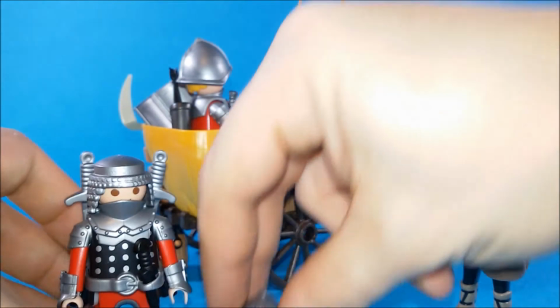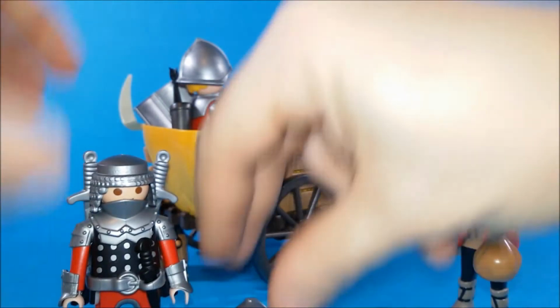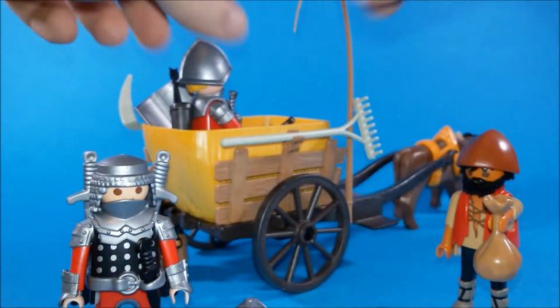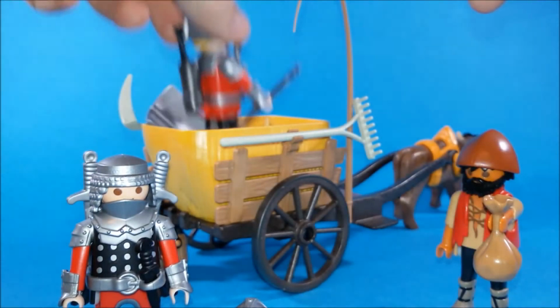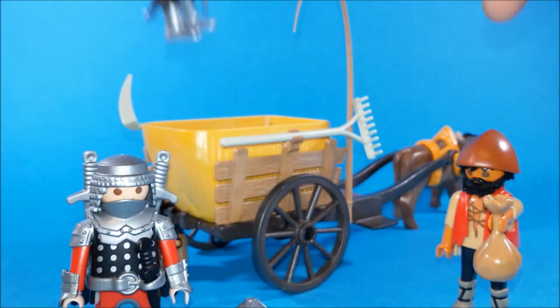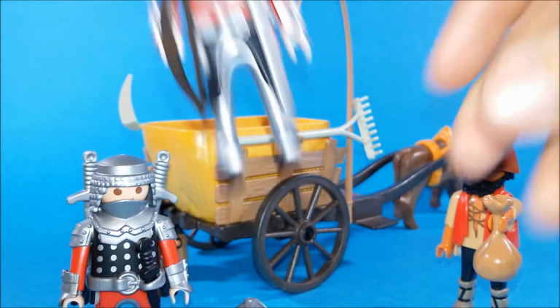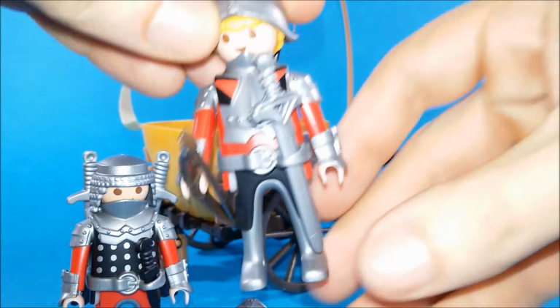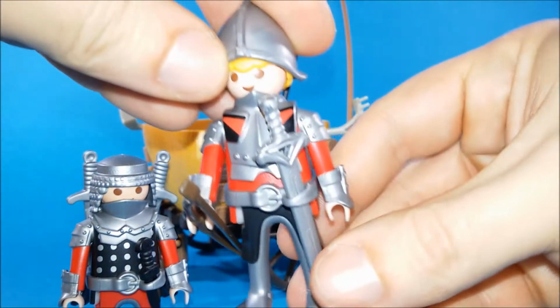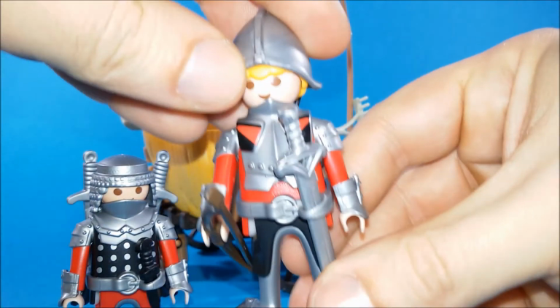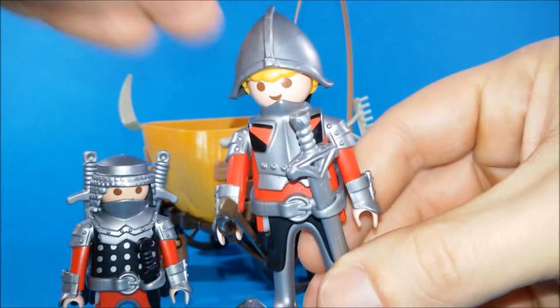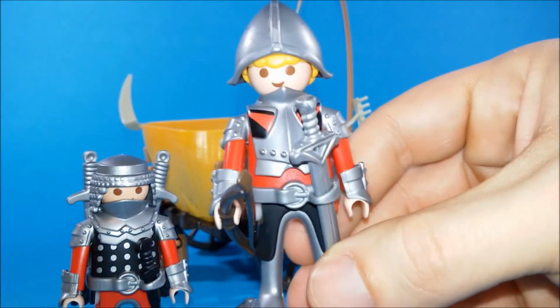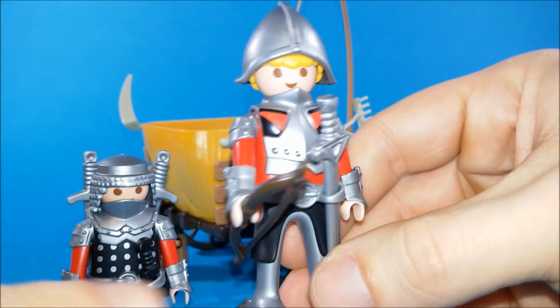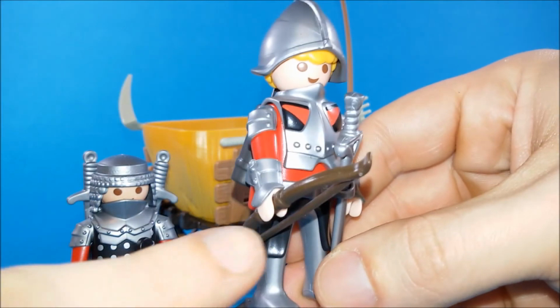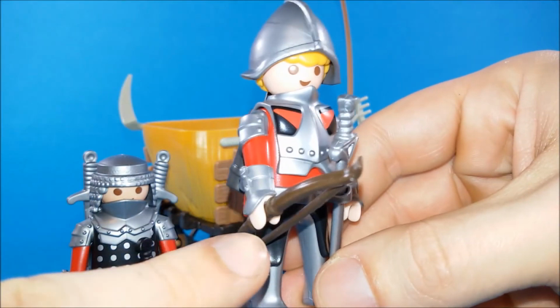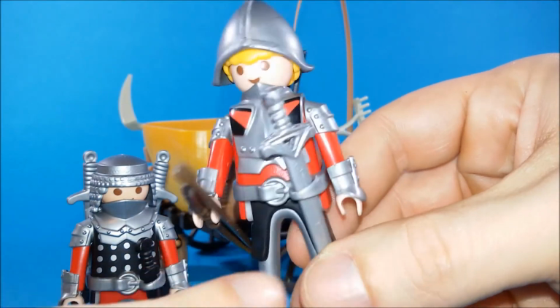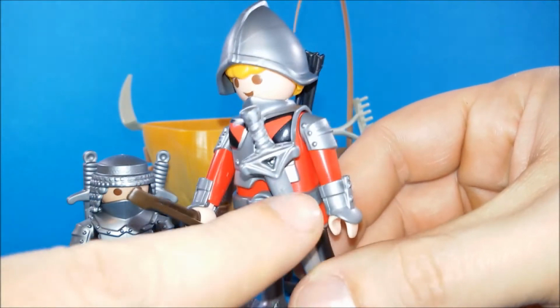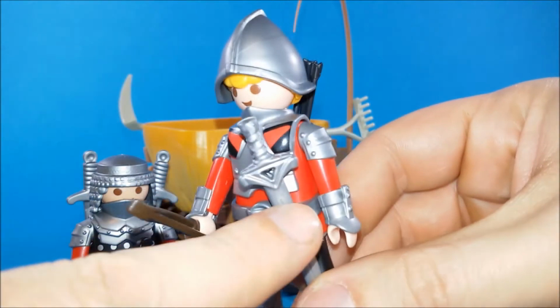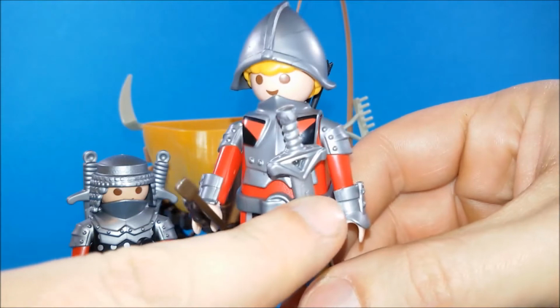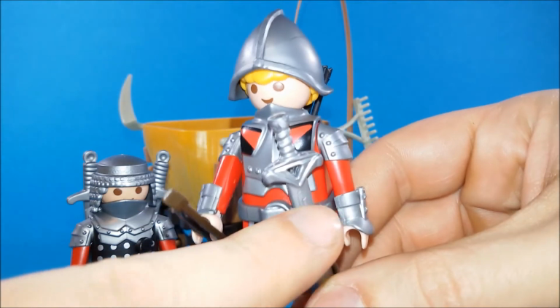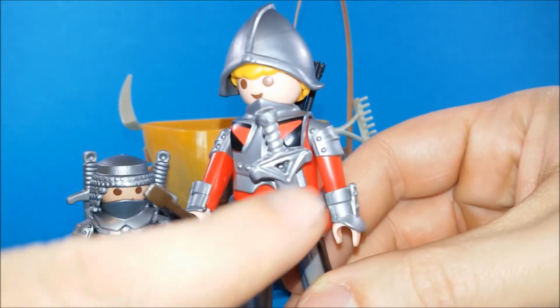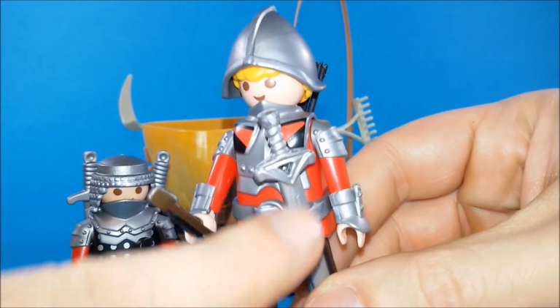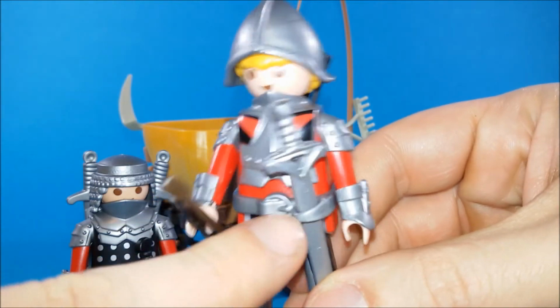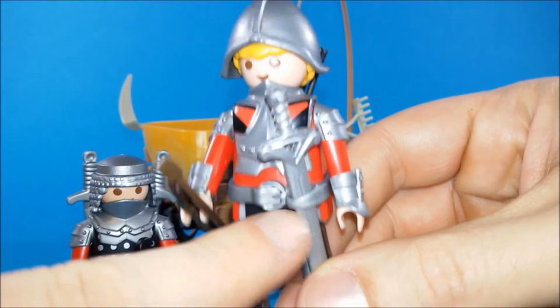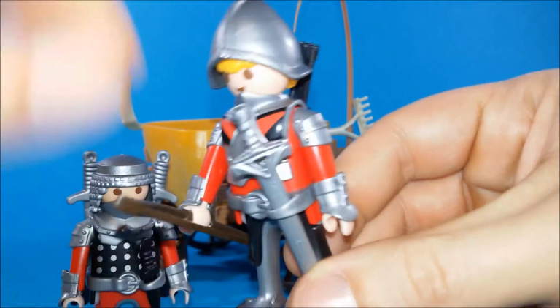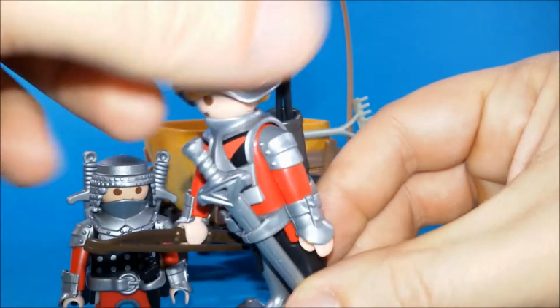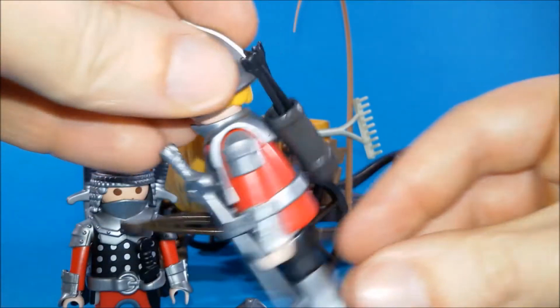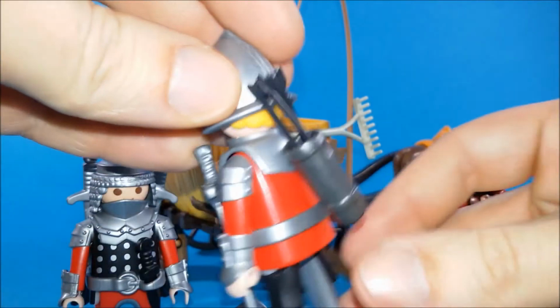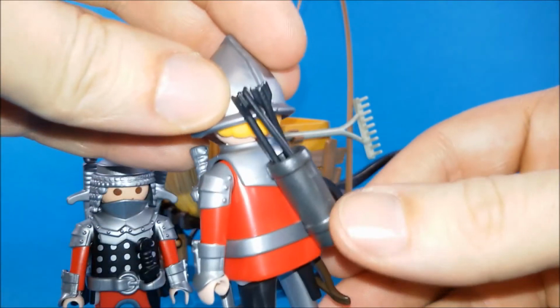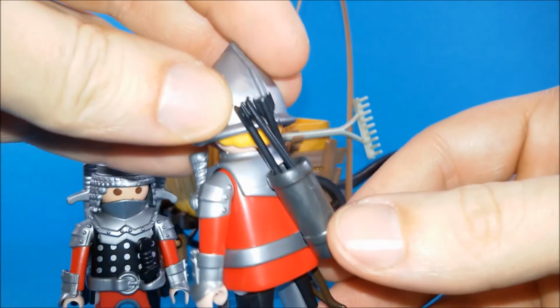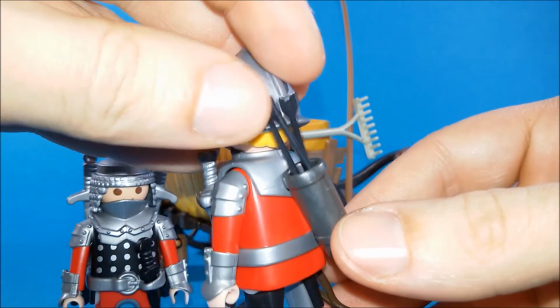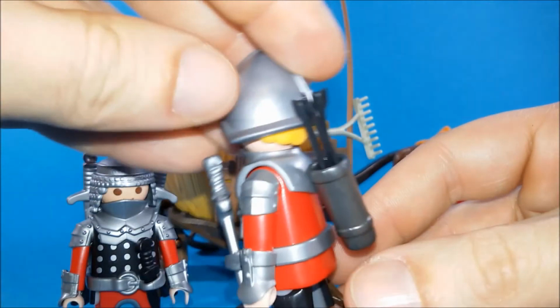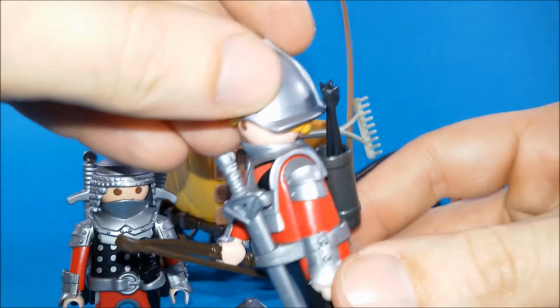And his mate here is armed as well — he's got a bow, a sword, and he's got a quiver and arrows.